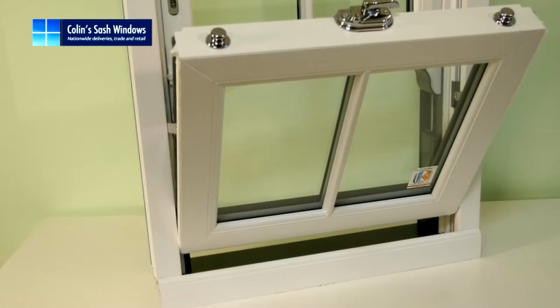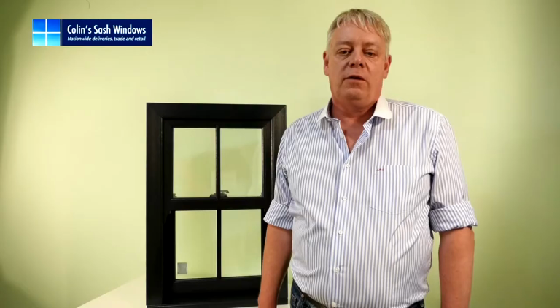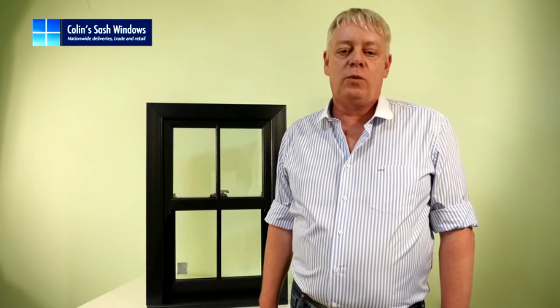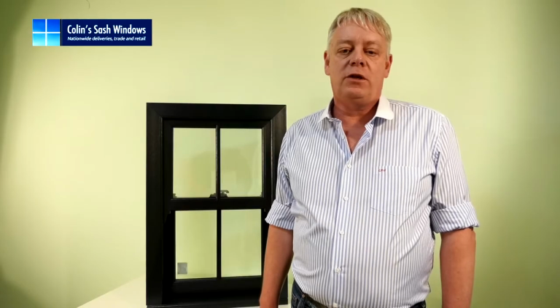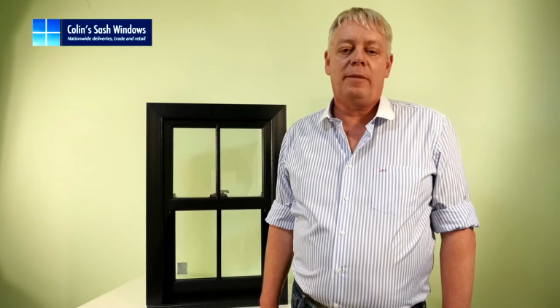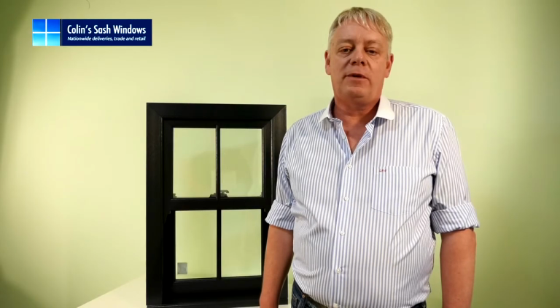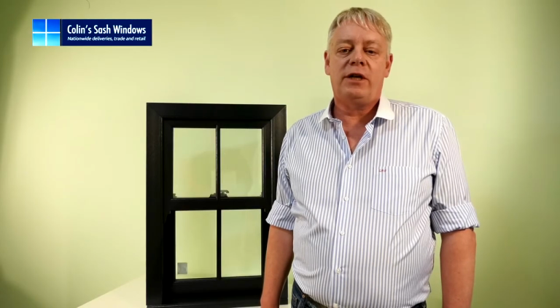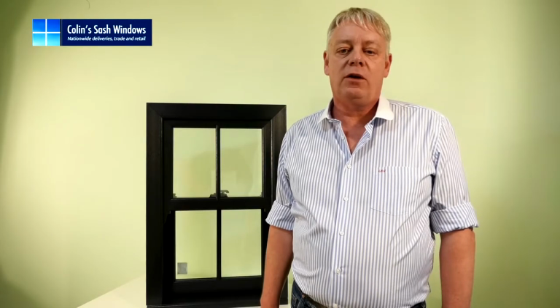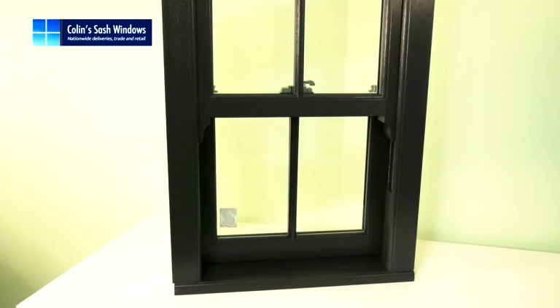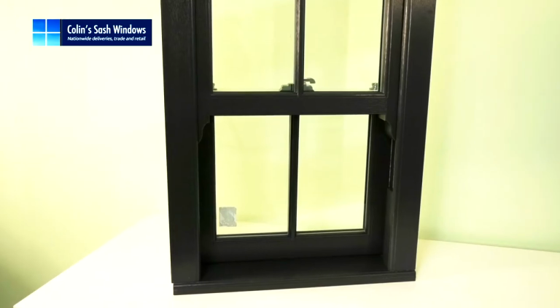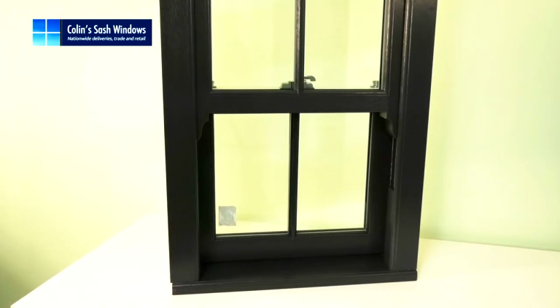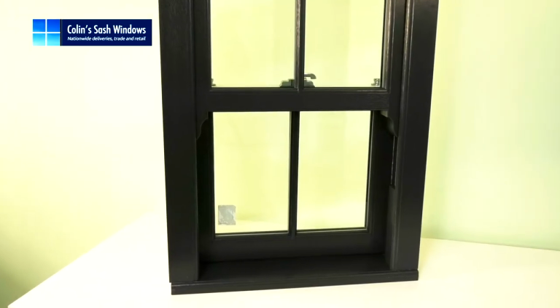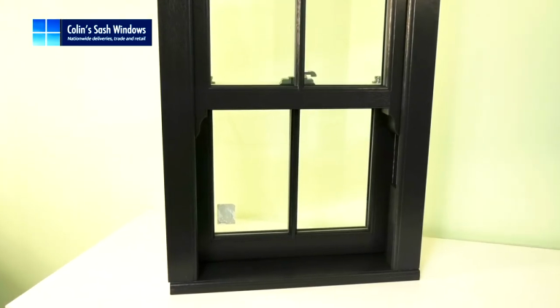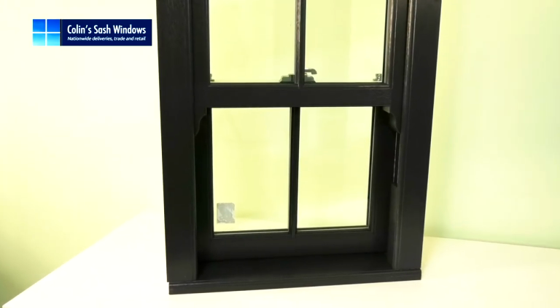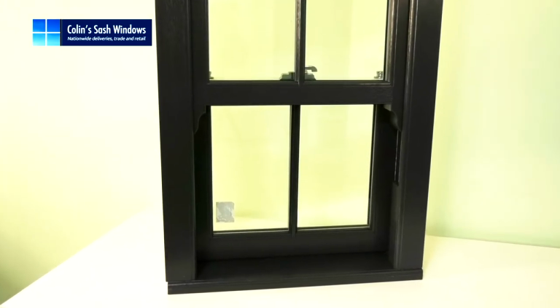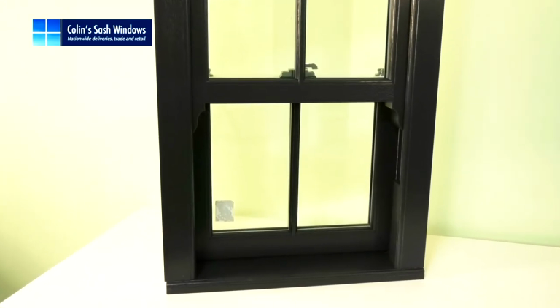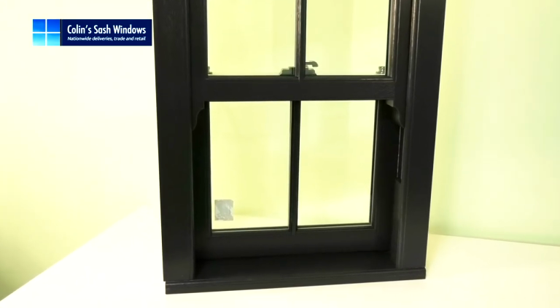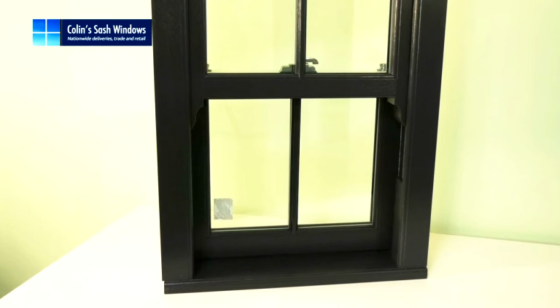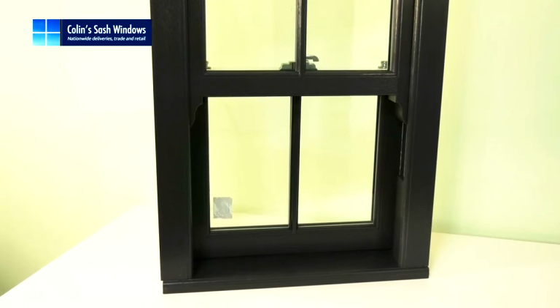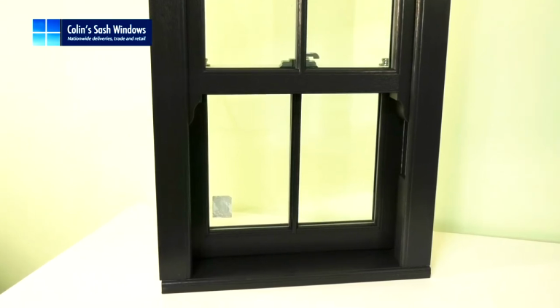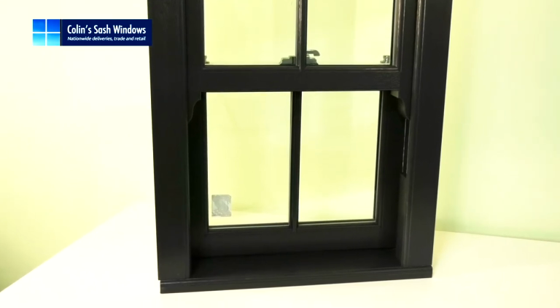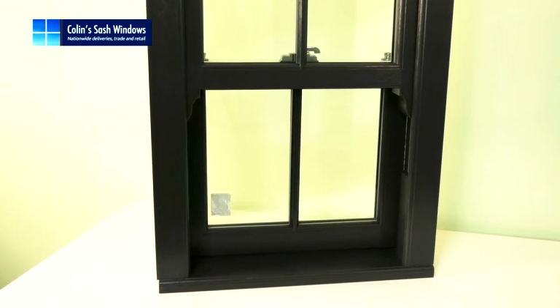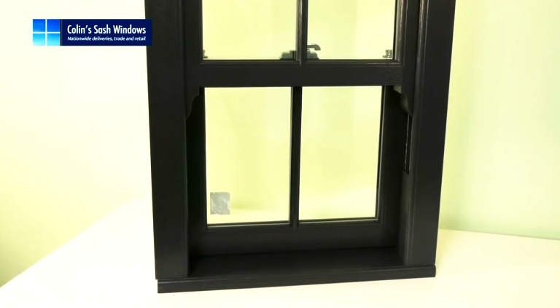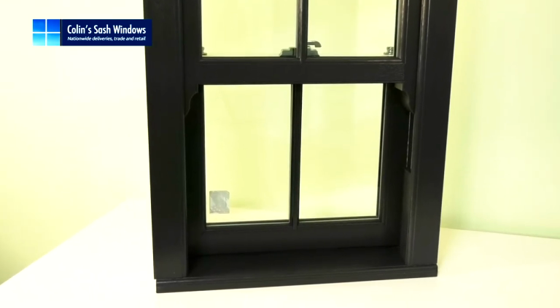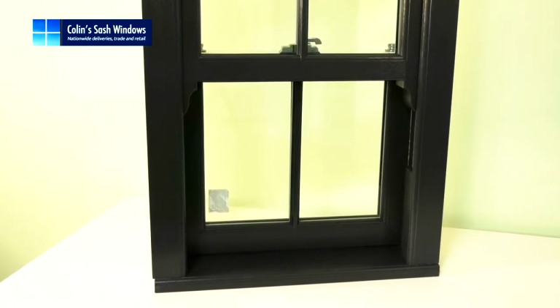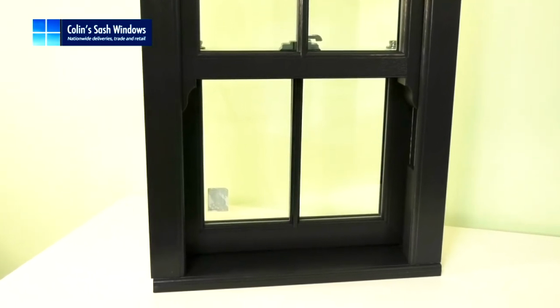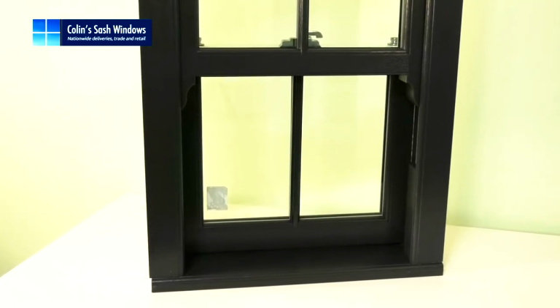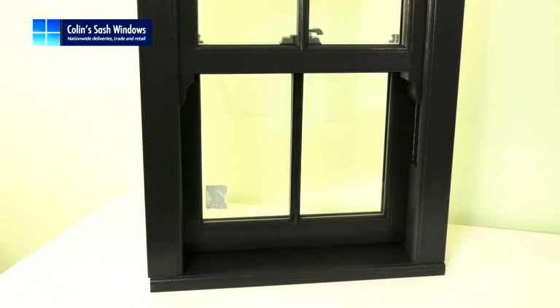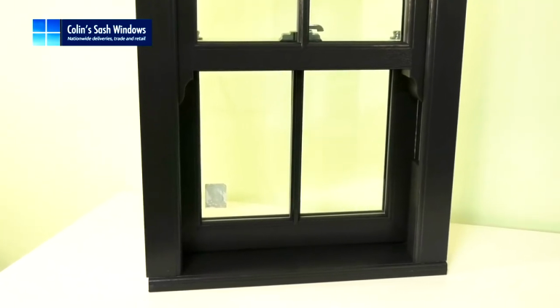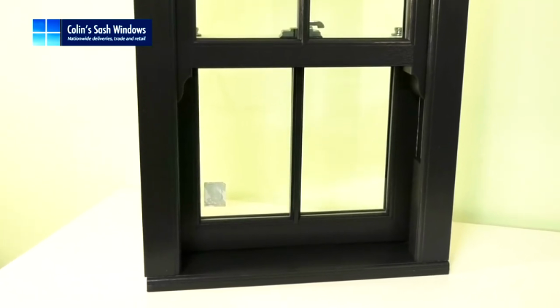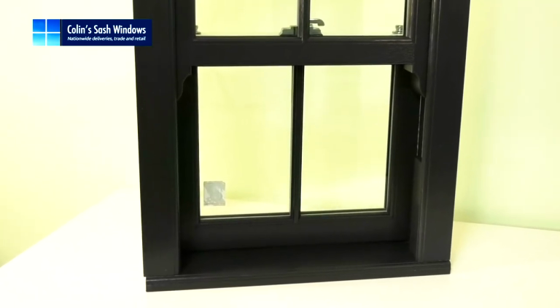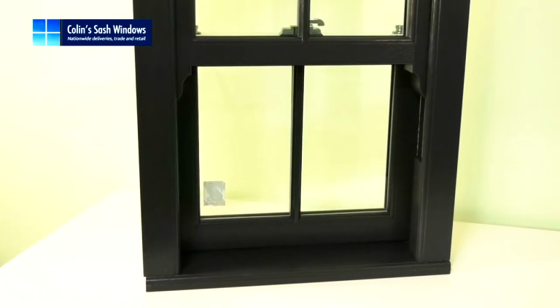This window I'm demonstrating also has run-through horns, single astral bars, and chrome furniture, which are optional extras.